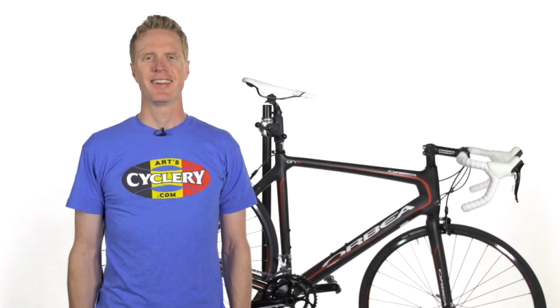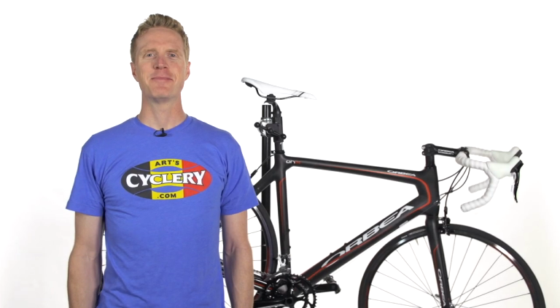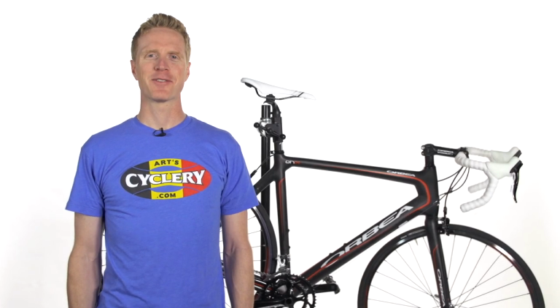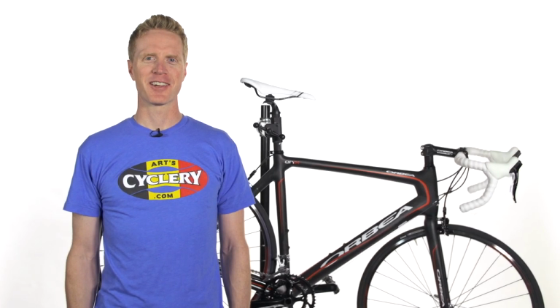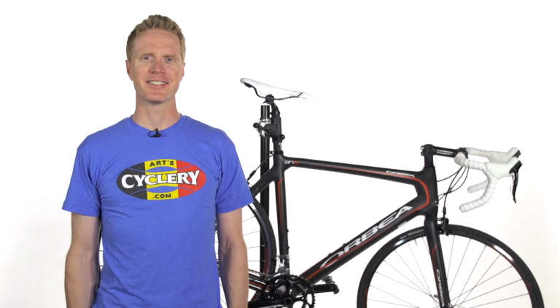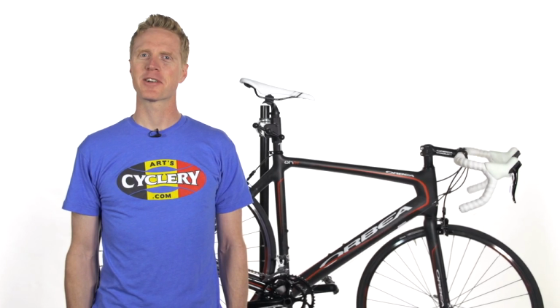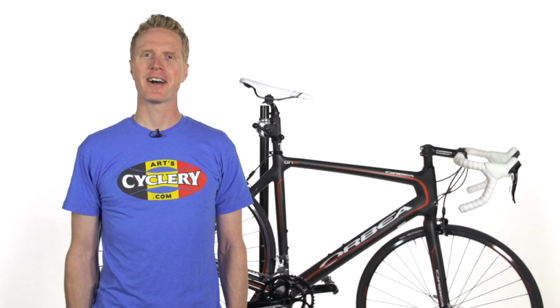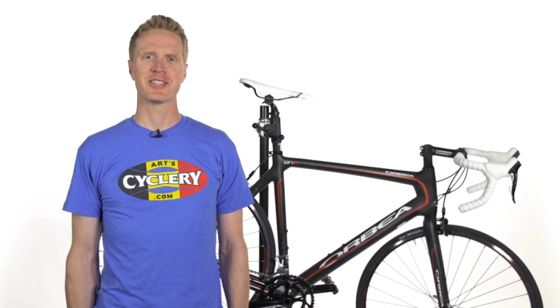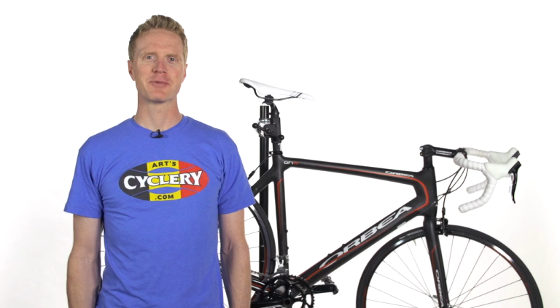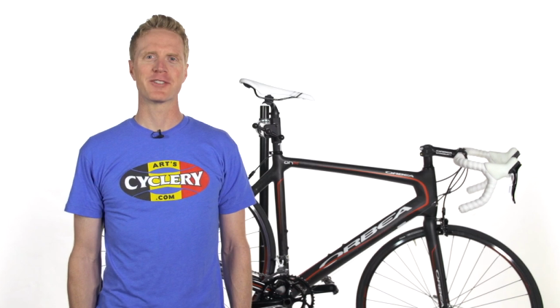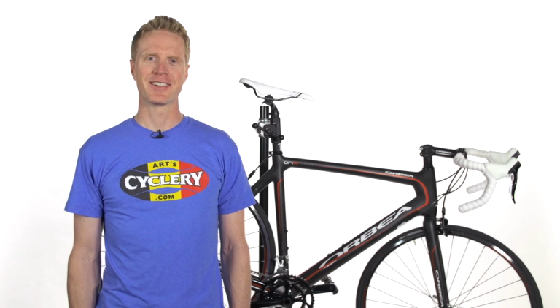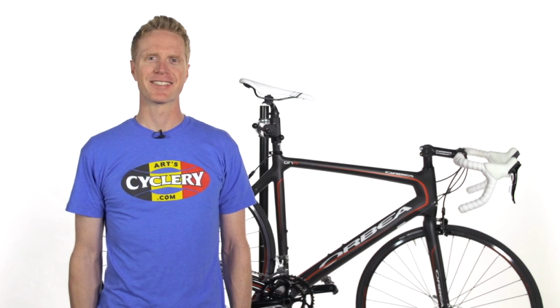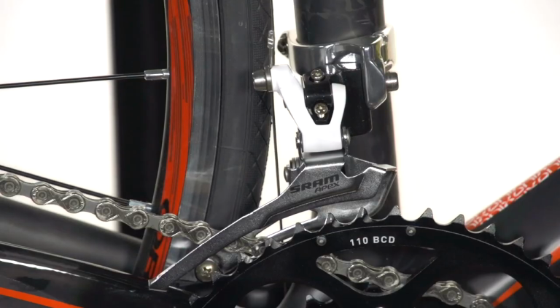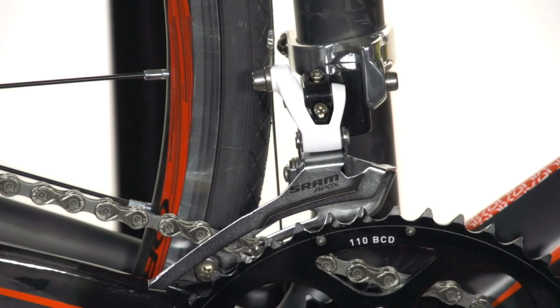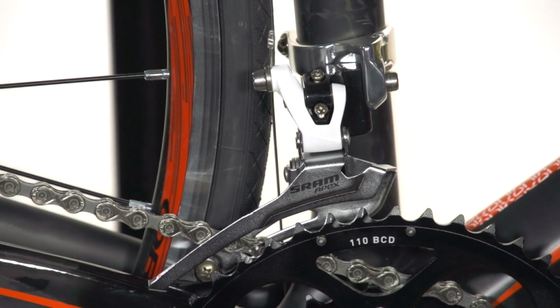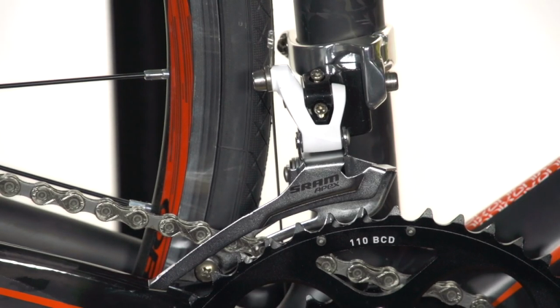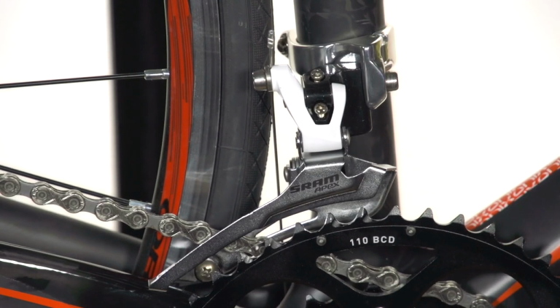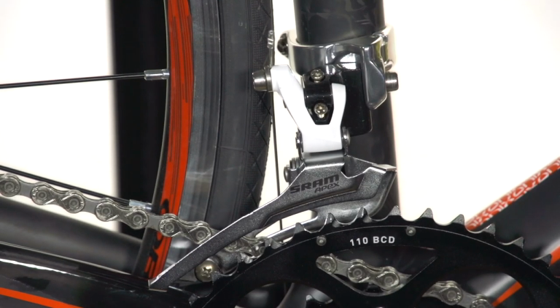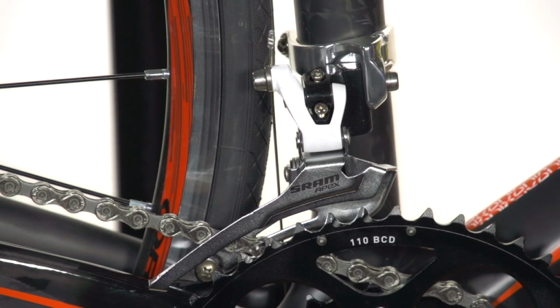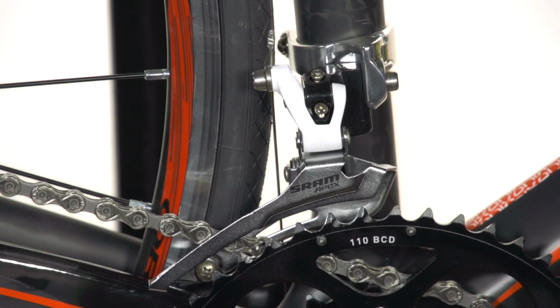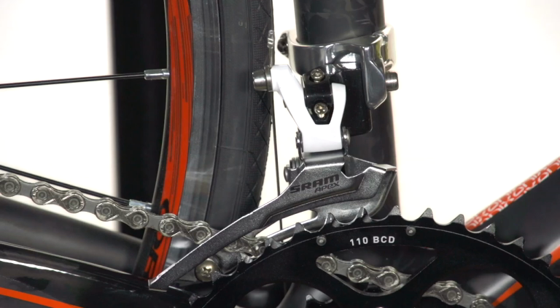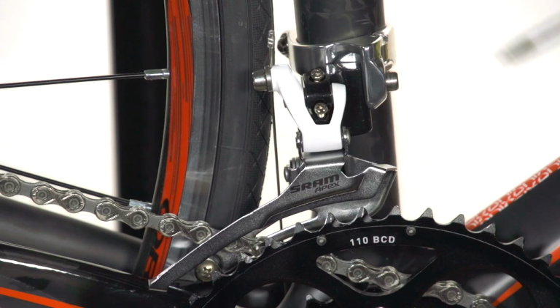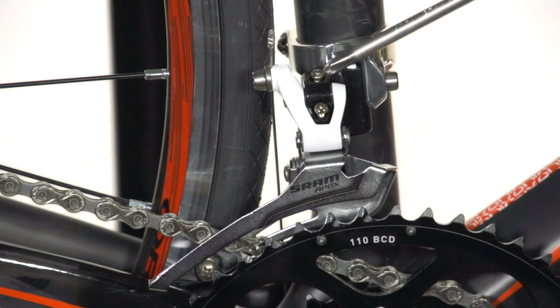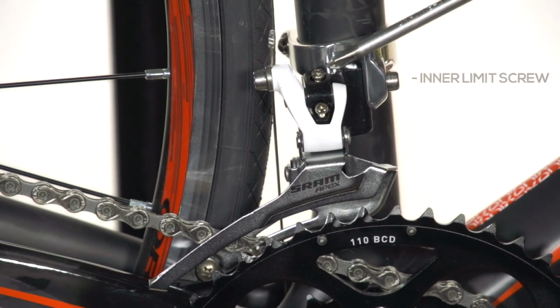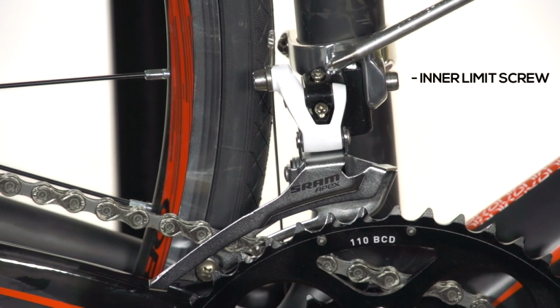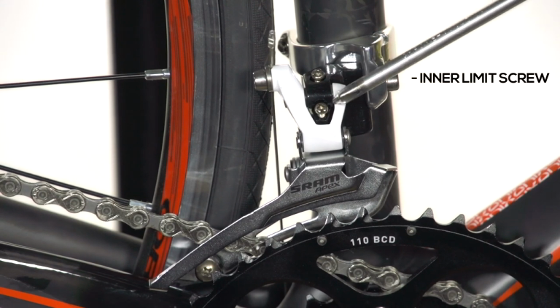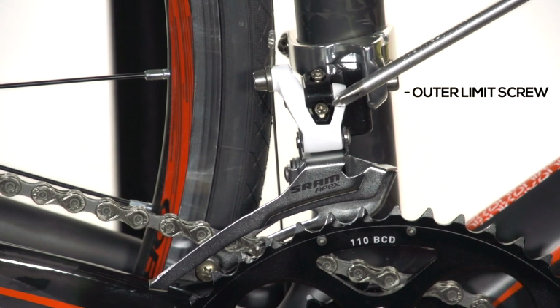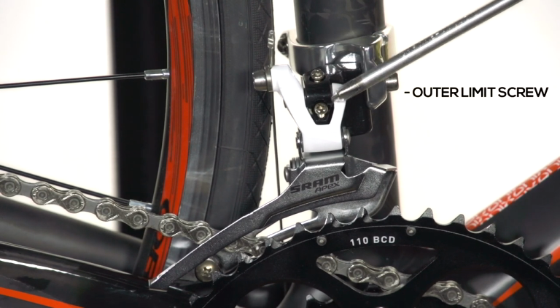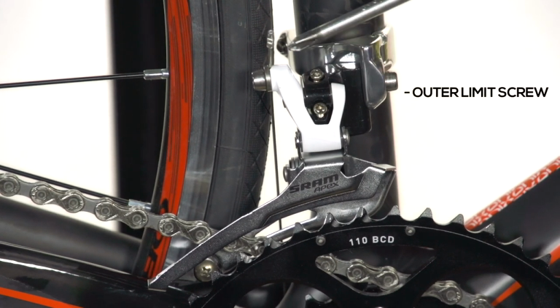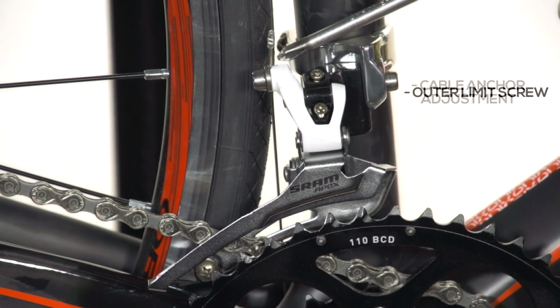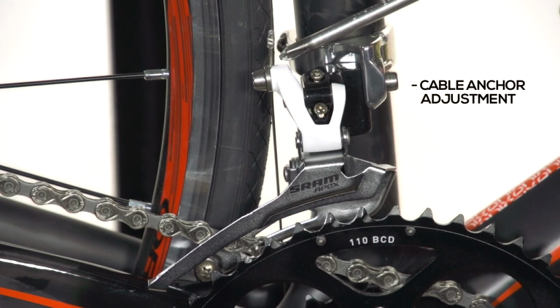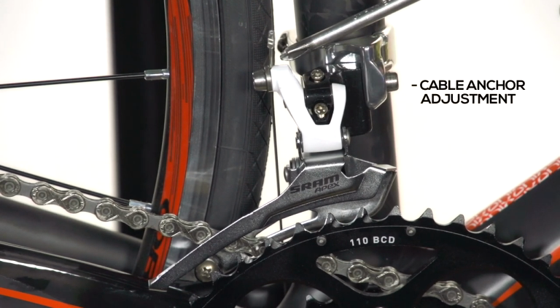Hi, I'm Daniel with ArtsCyclery, and today we're going to go over how to adjust SRAM traditional front derailleurs. SRAM traditional front derailleurs have the same basic adjustments as all other front derailleurs: an inner limit screw, an outer limit screw, and a cable anchor adjustment.